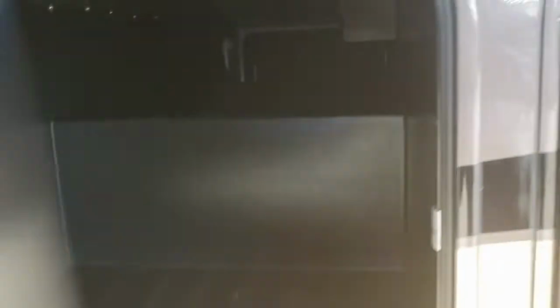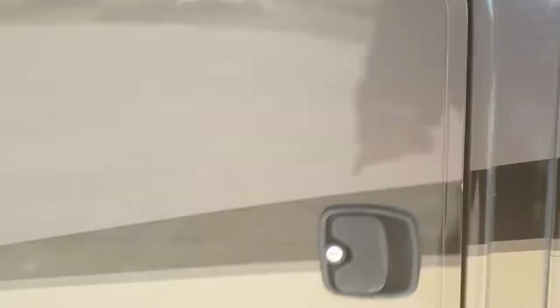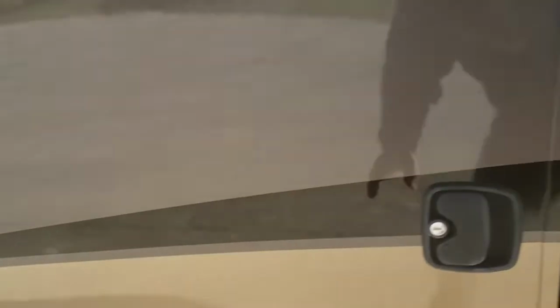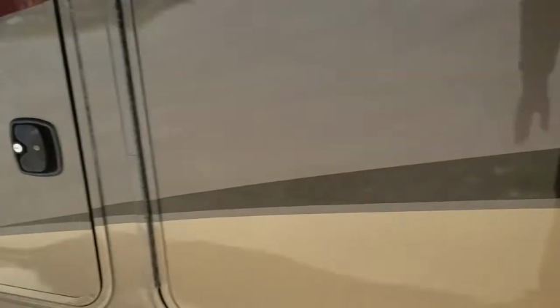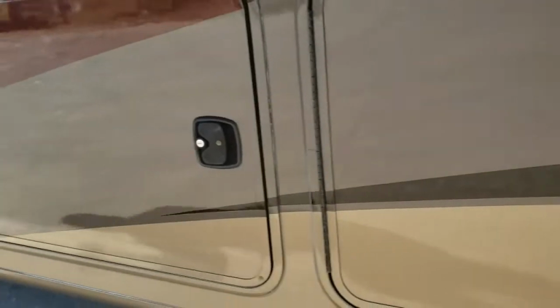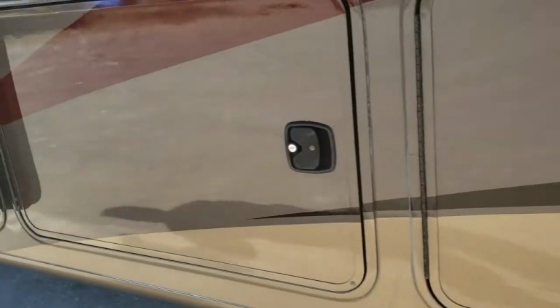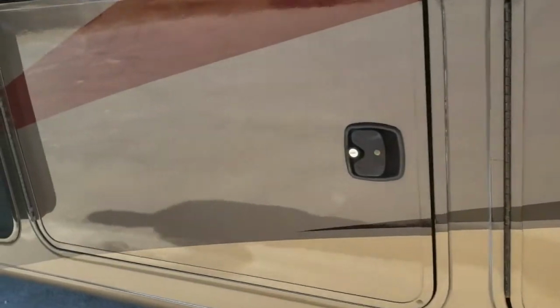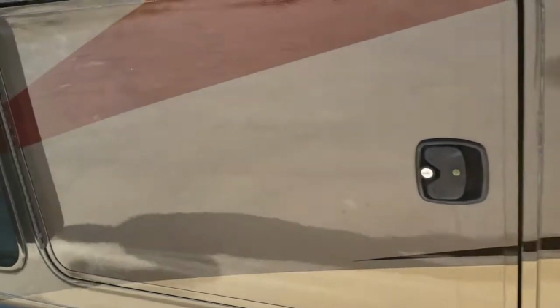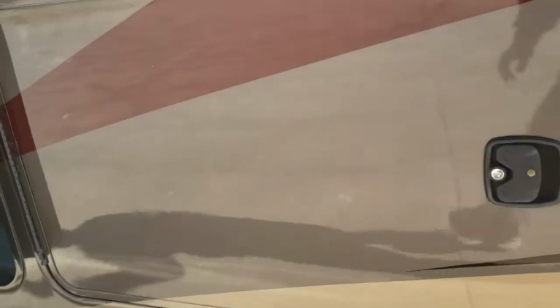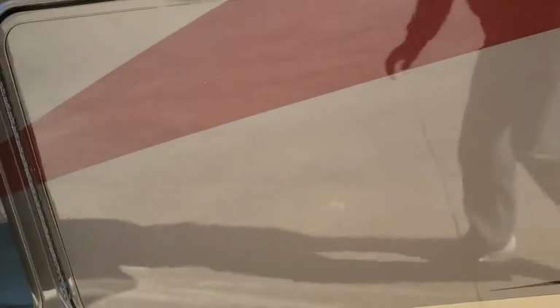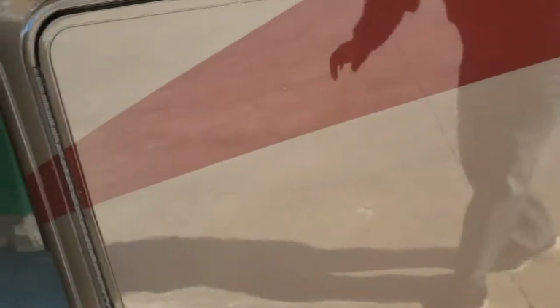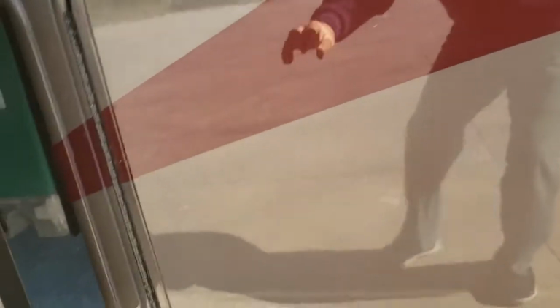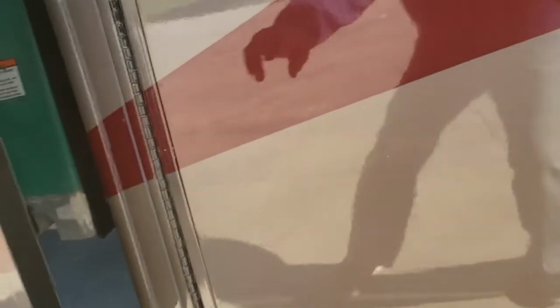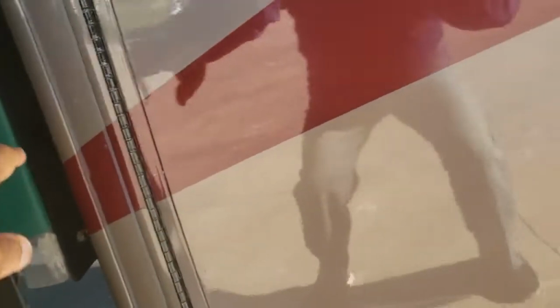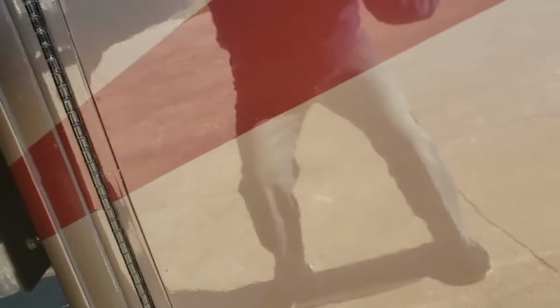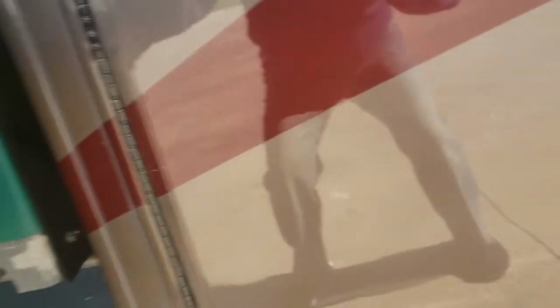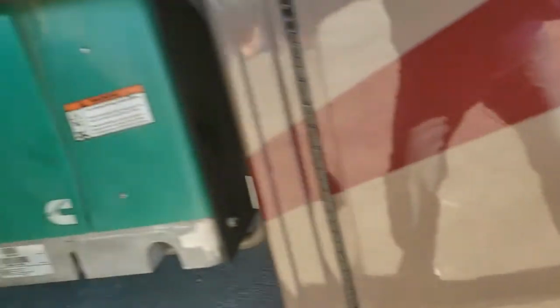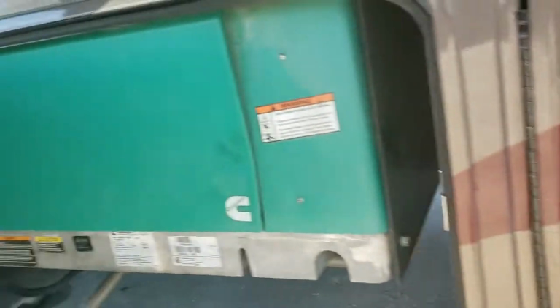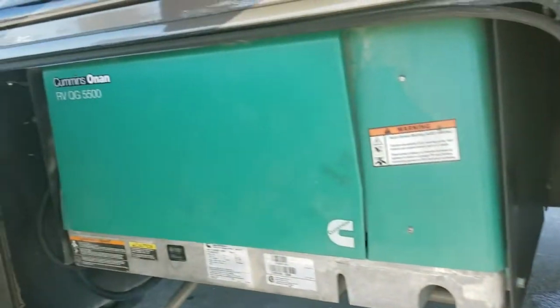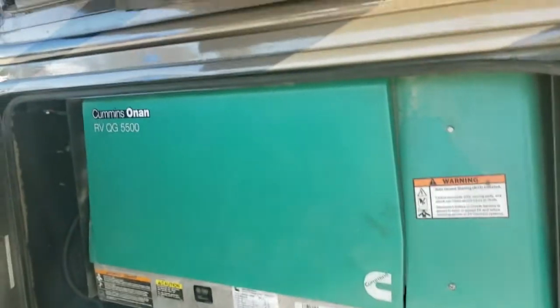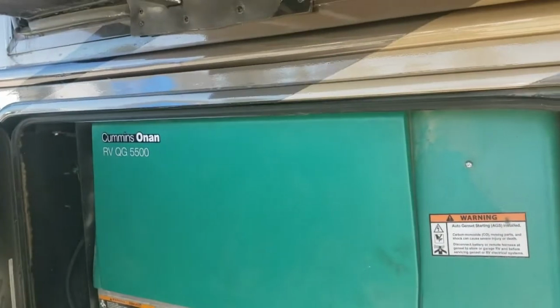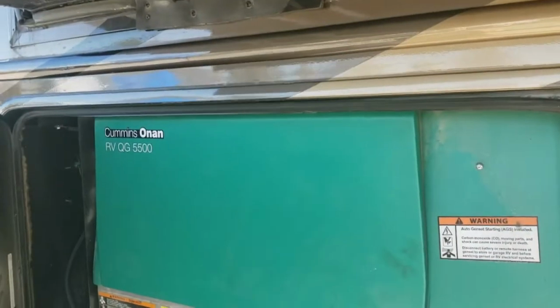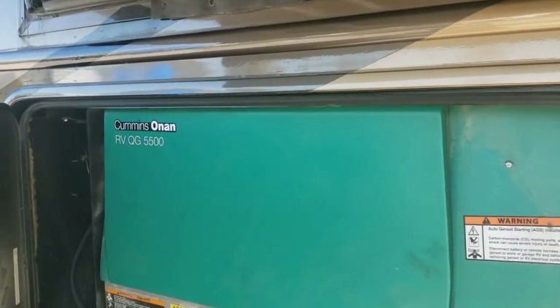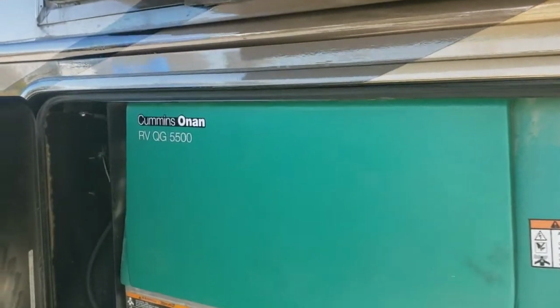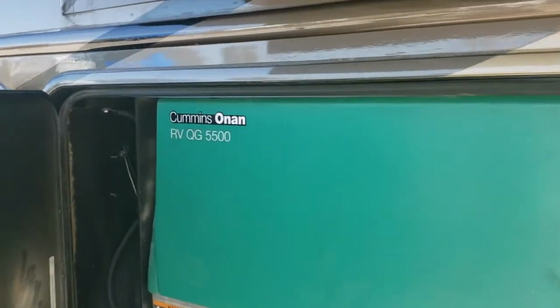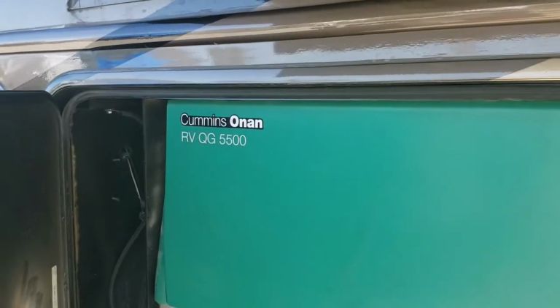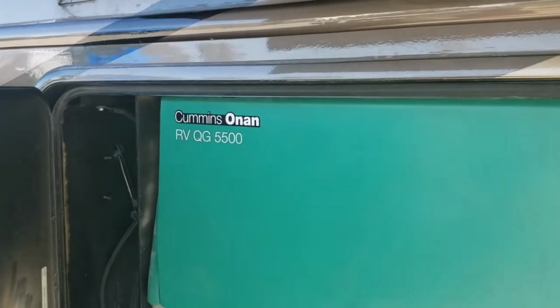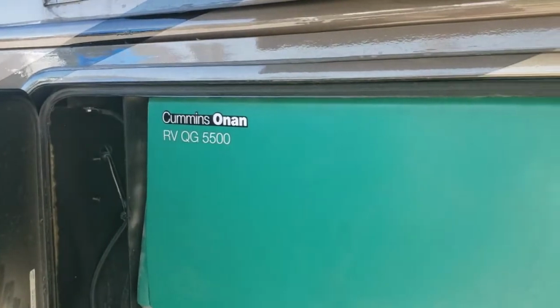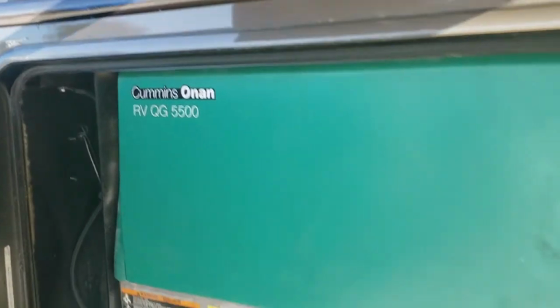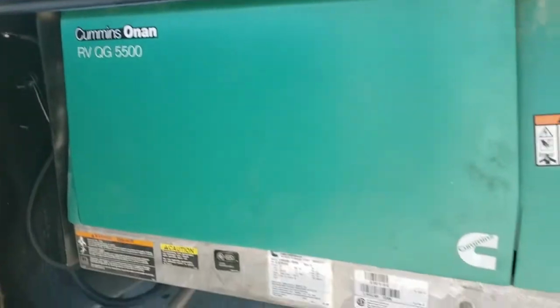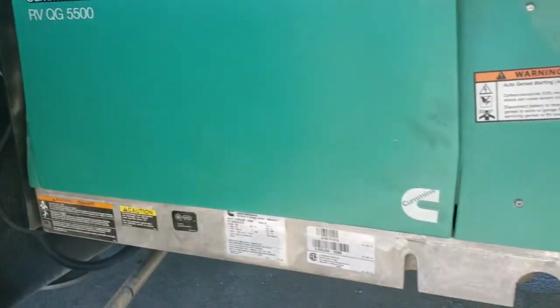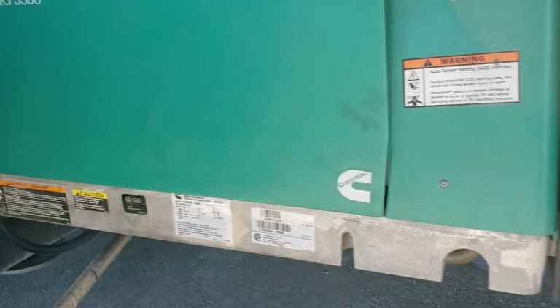It's pass-throughs. Nice generator, 5,500 with 183 hours.